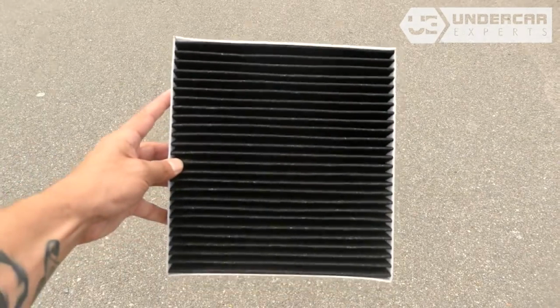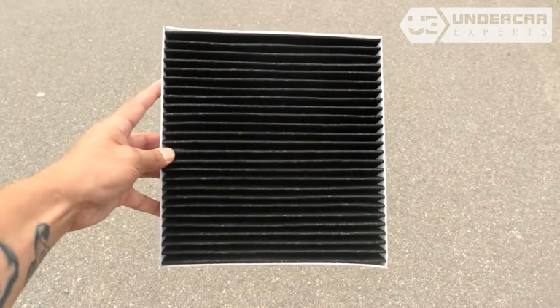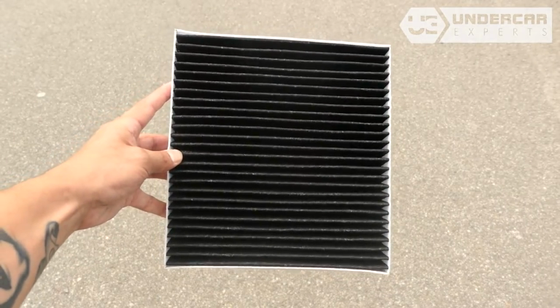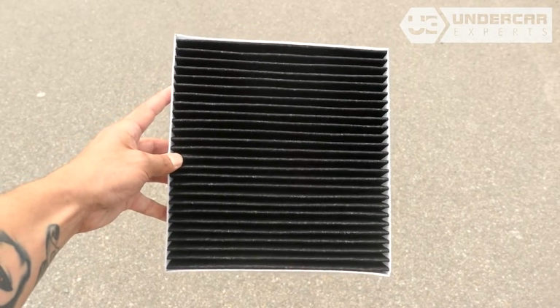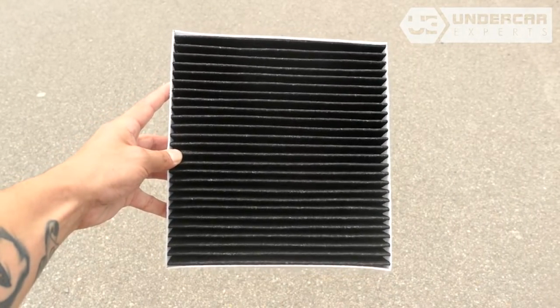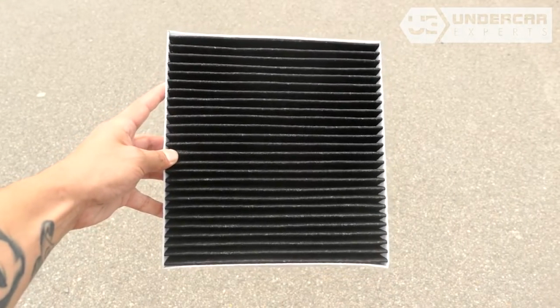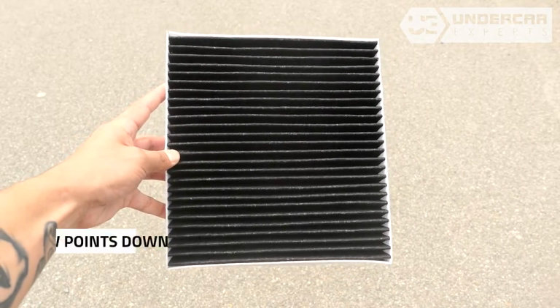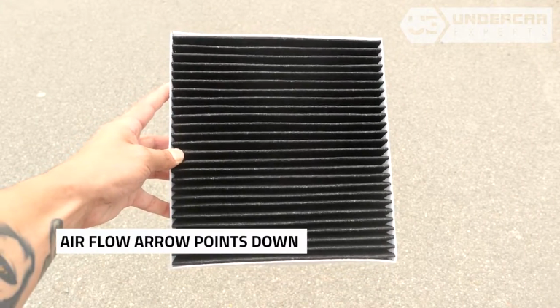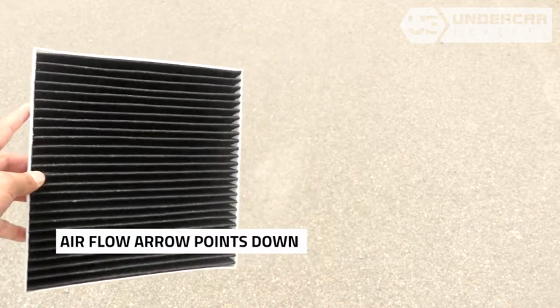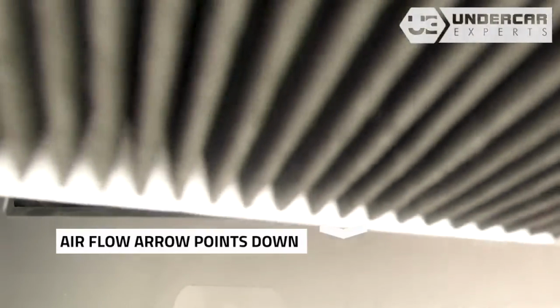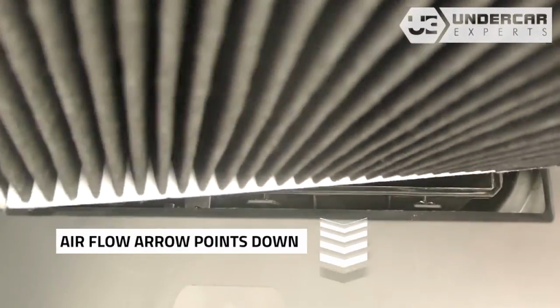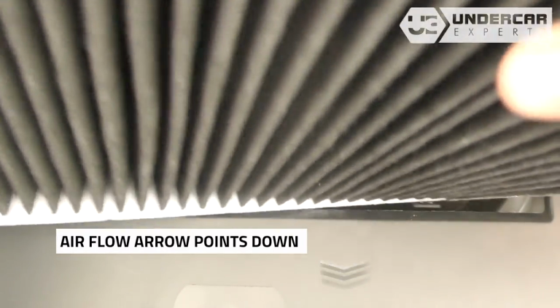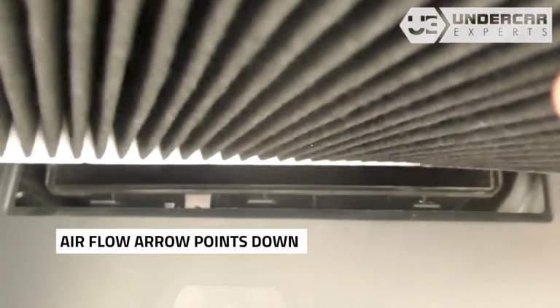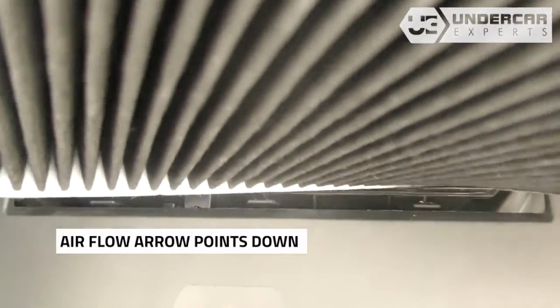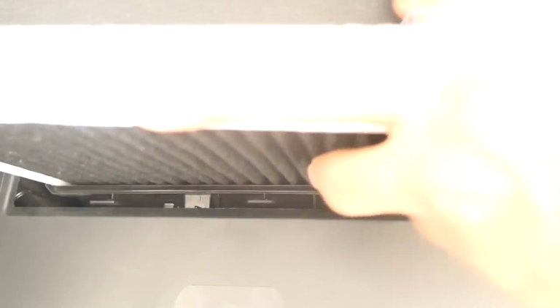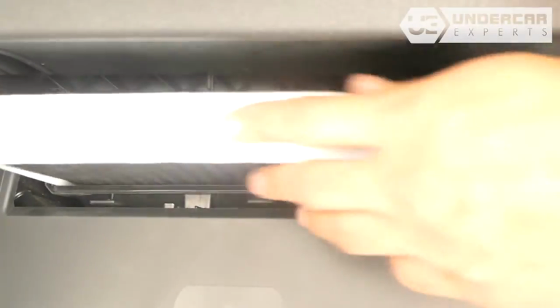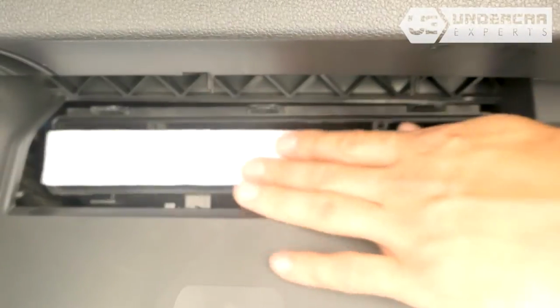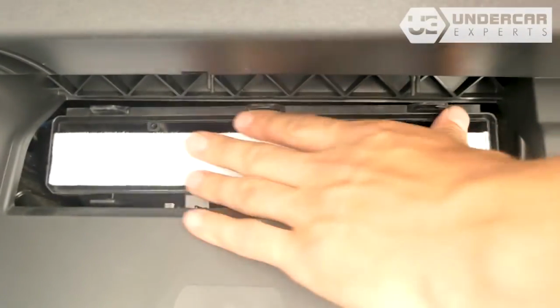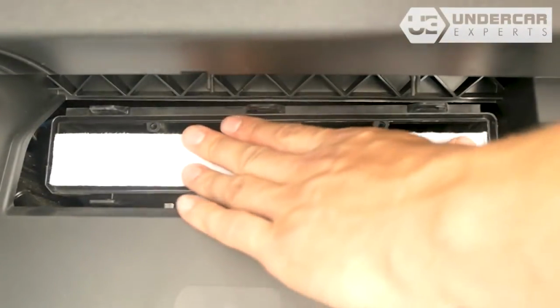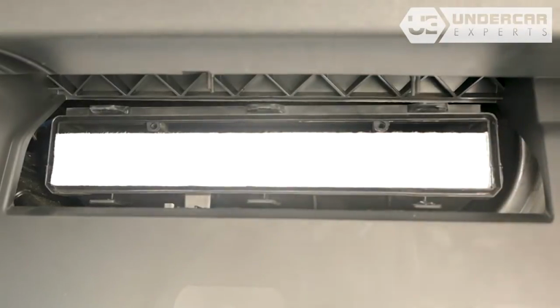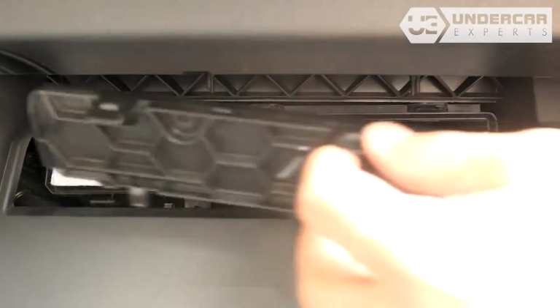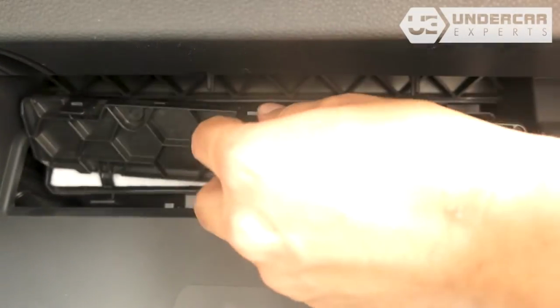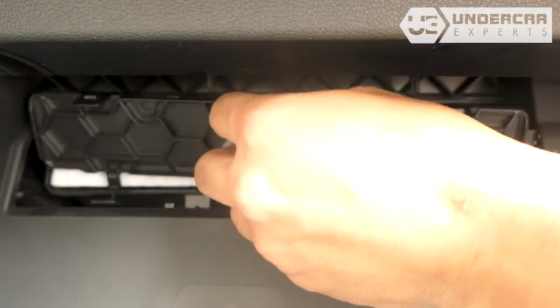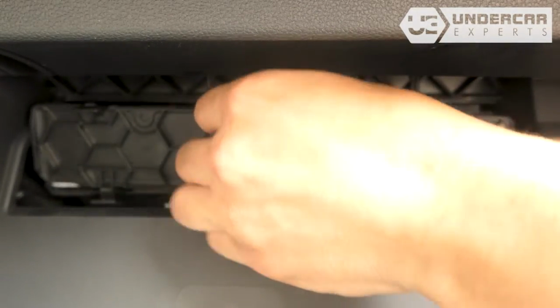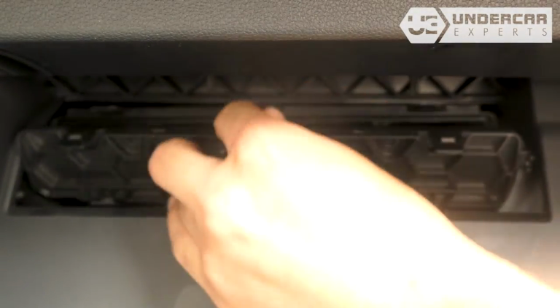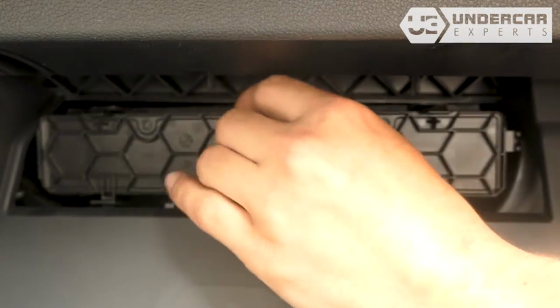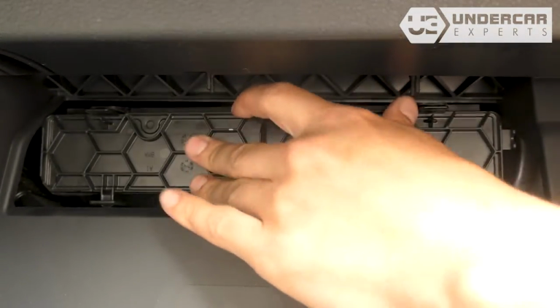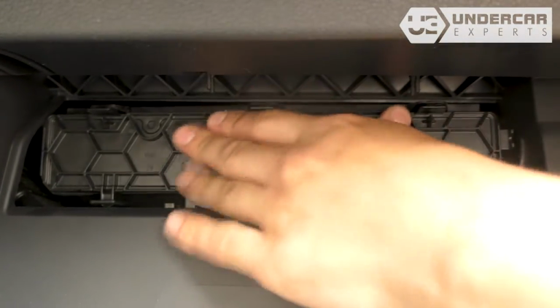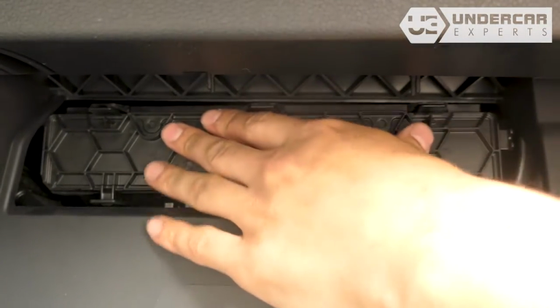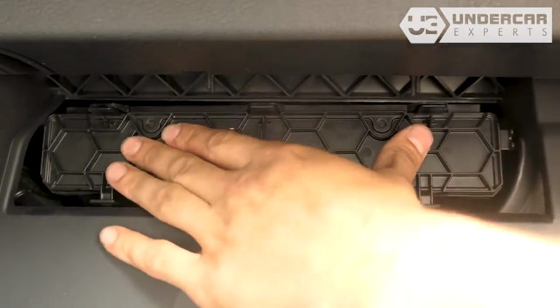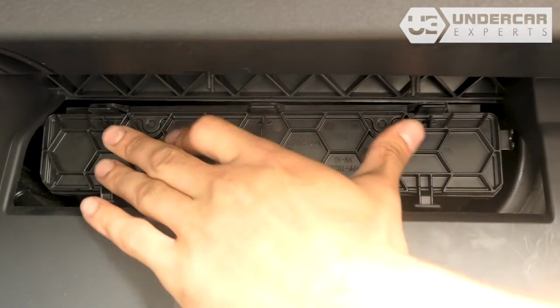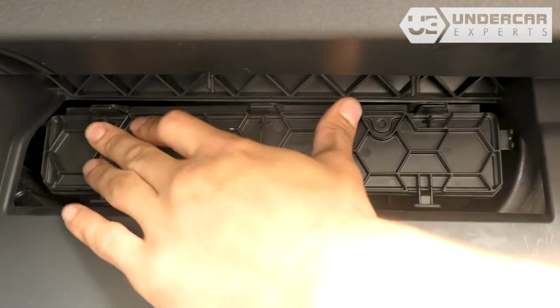Insert your new filter into the housing with its airflow indicating arrow pointing down. Reinstall the filter door by threading the bottom tabs into their catch first, then press to lock the top.